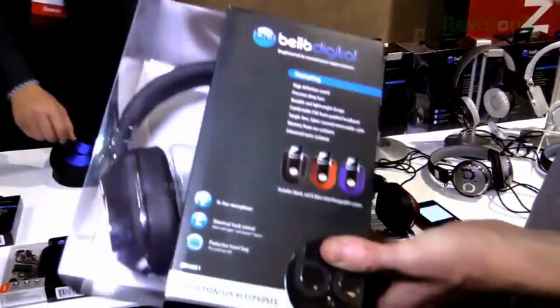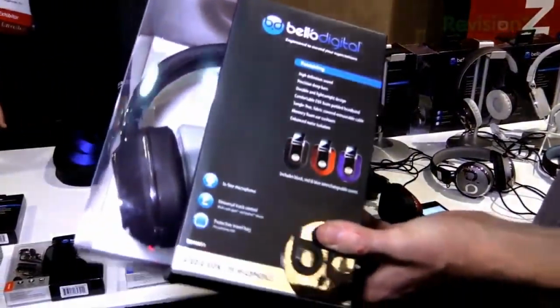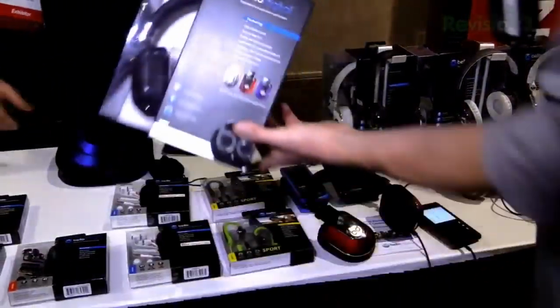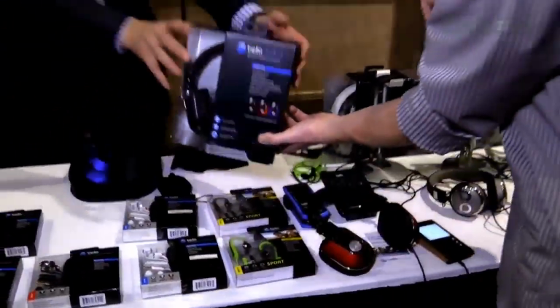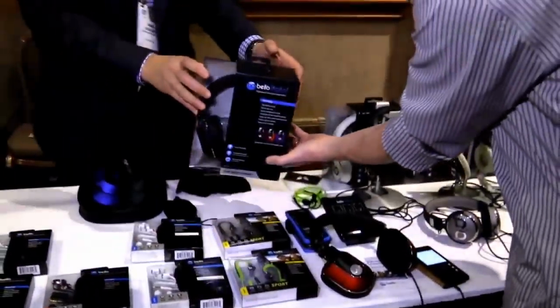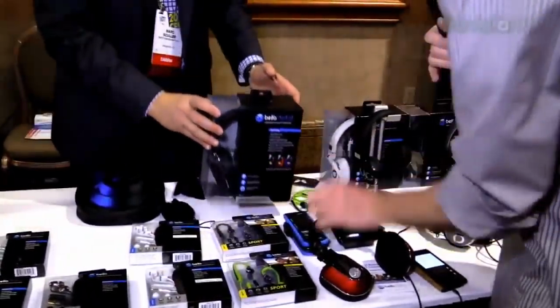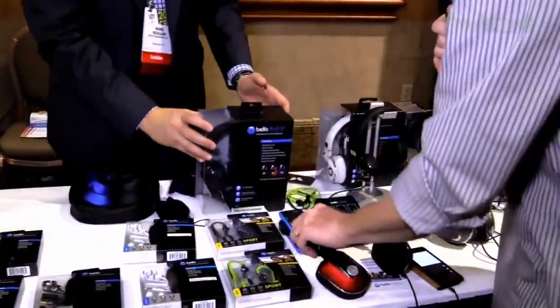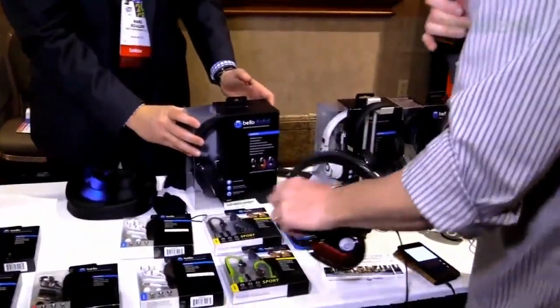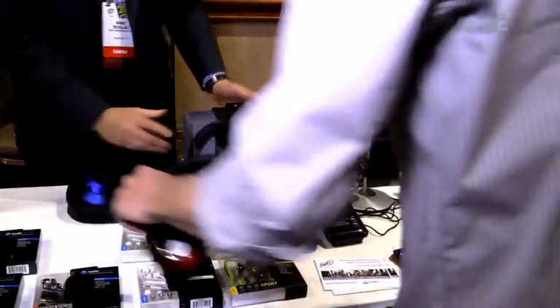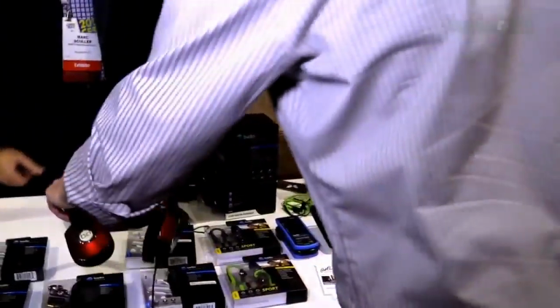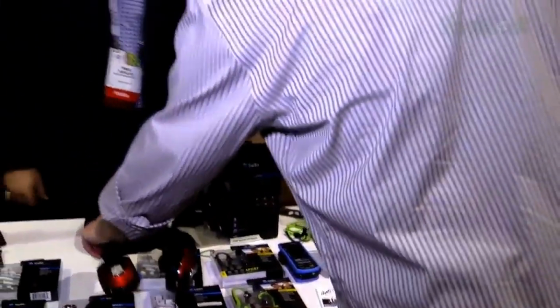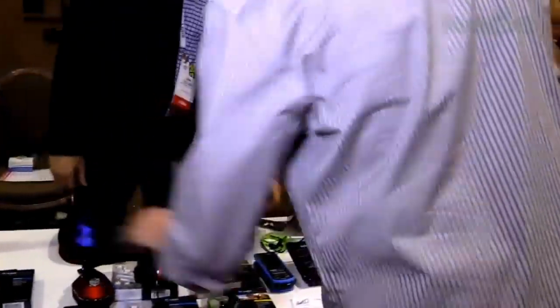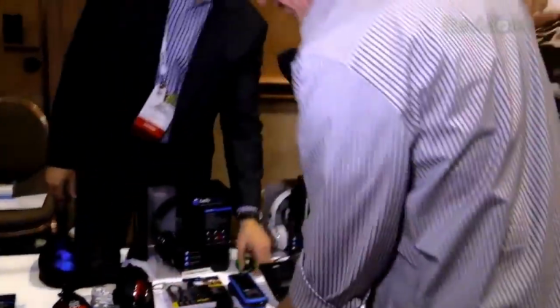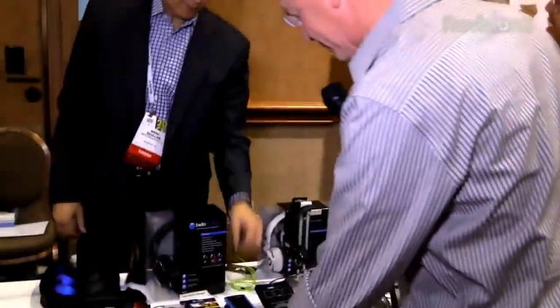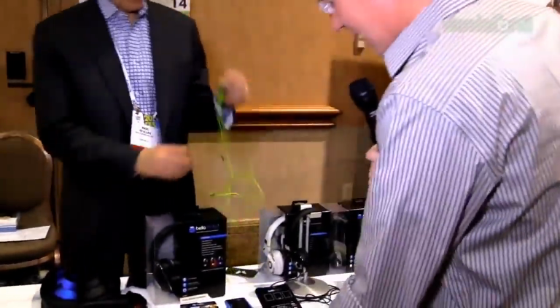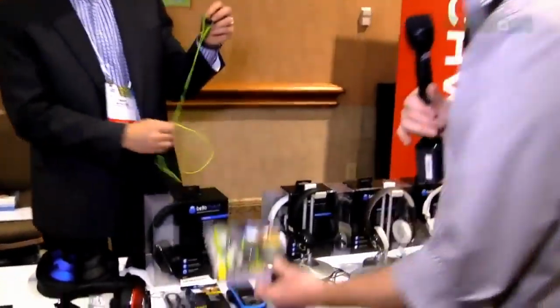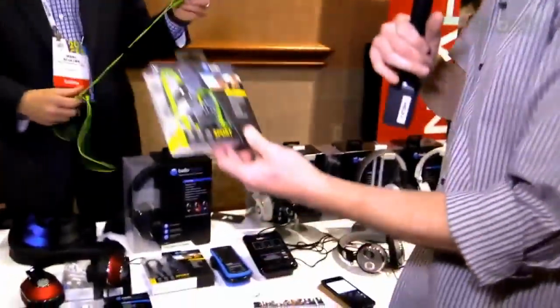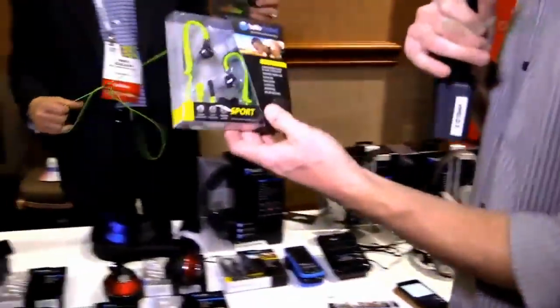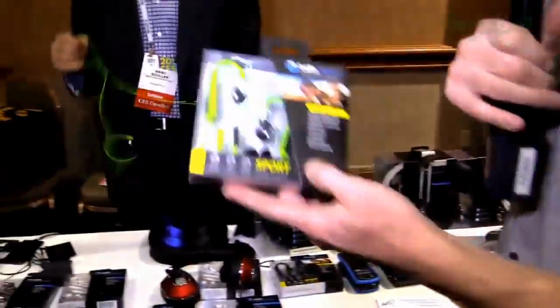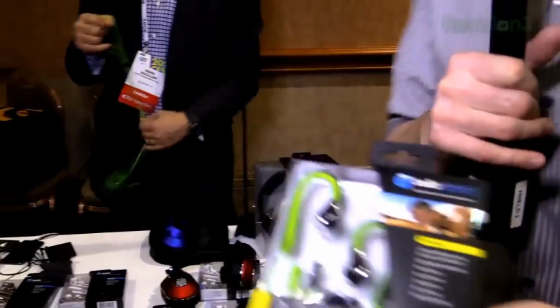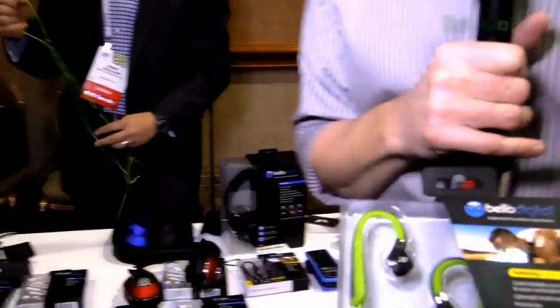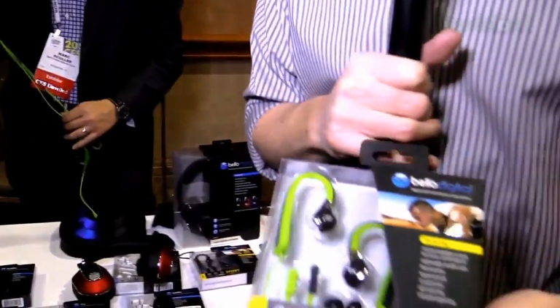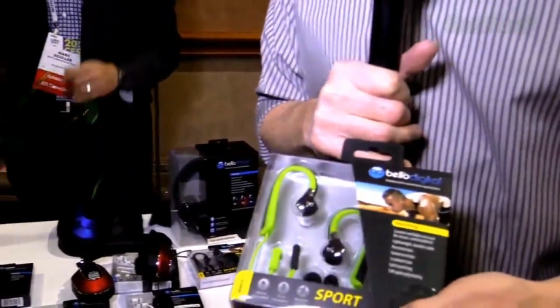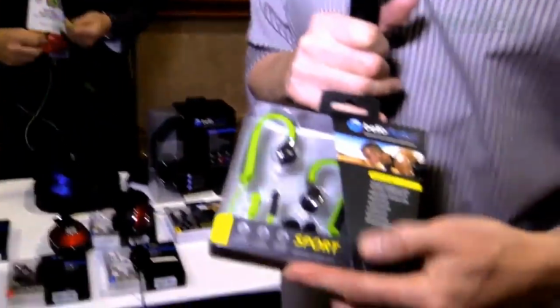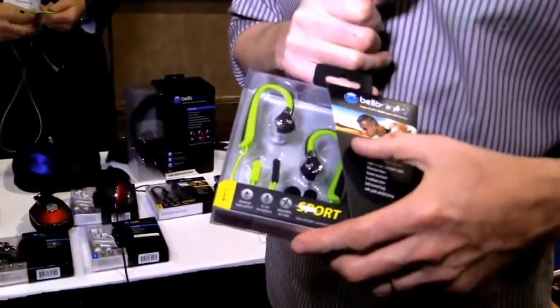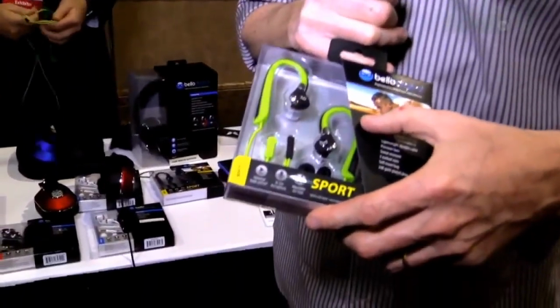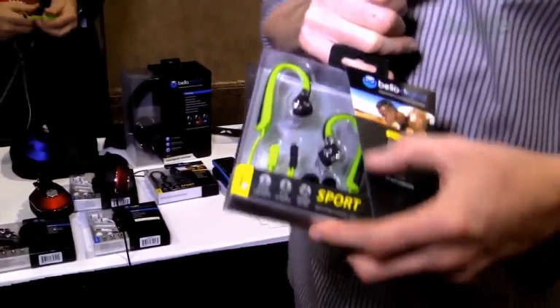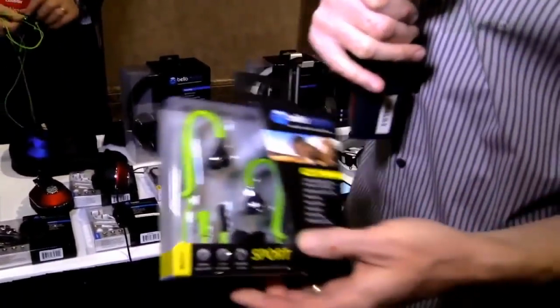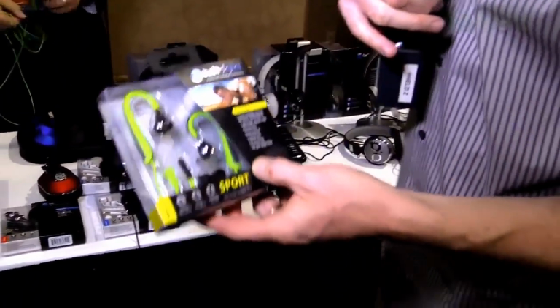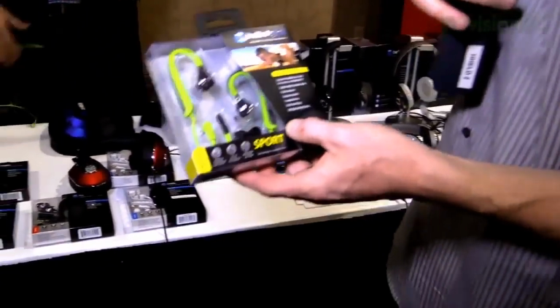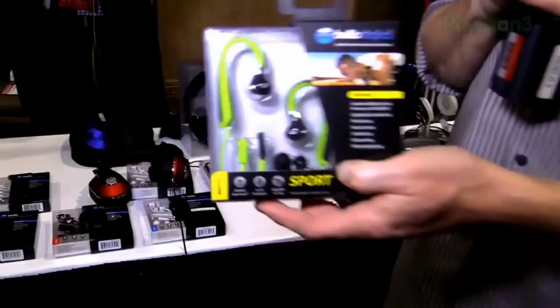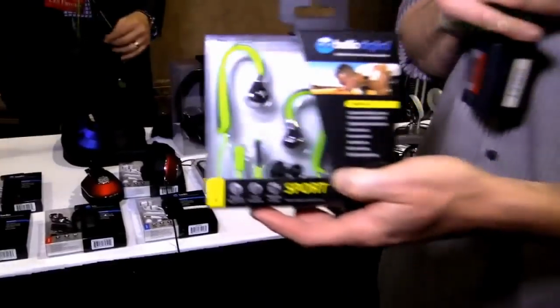129 bucks. Sound great. Well worth that money. While we're talking about headphones, here are these sport earbuds. What's very cool about these, first of all, the price point is definitely right: 39 bucks.